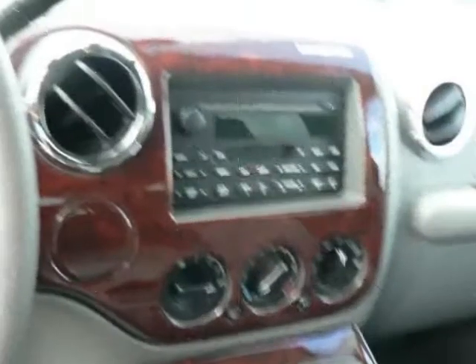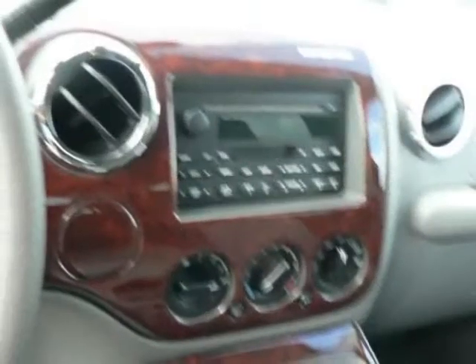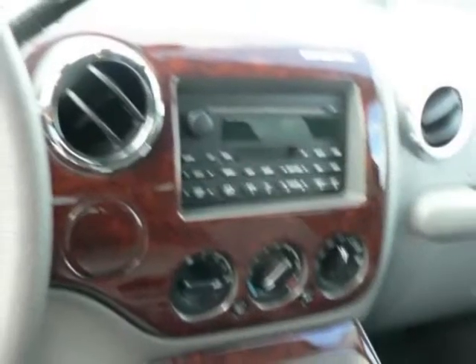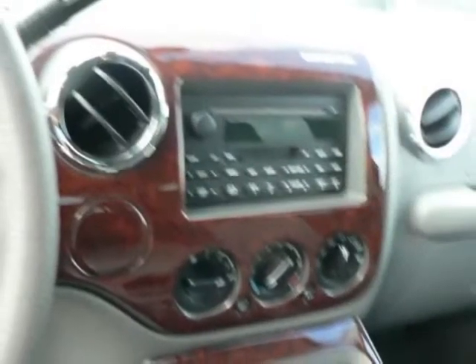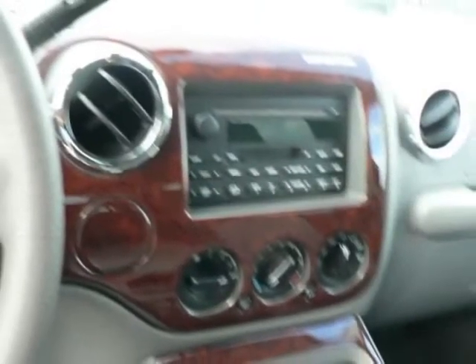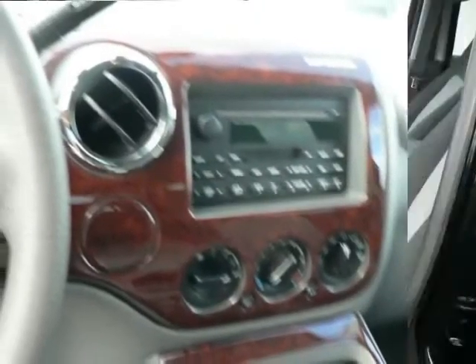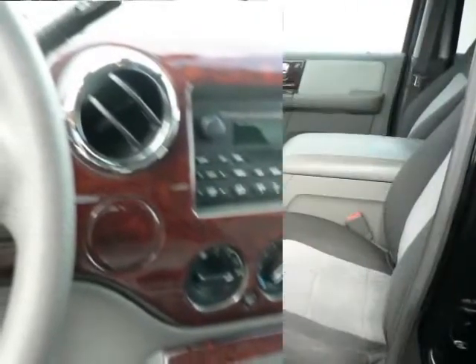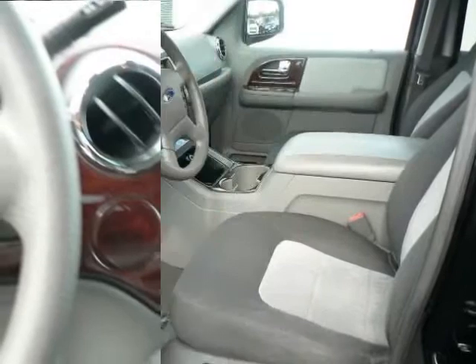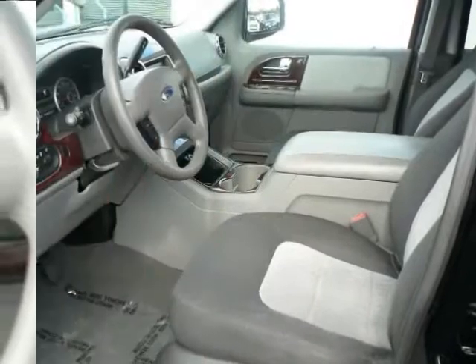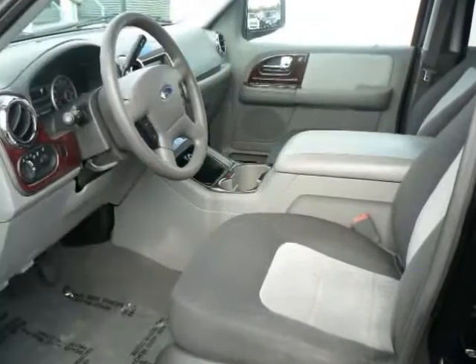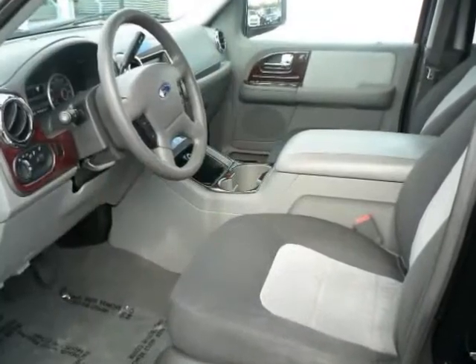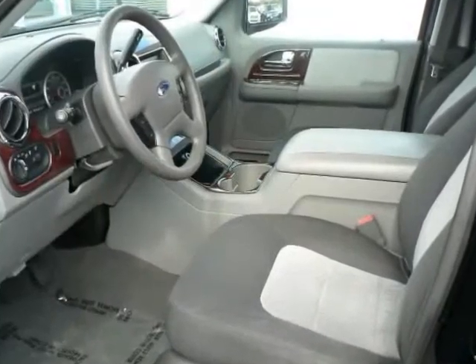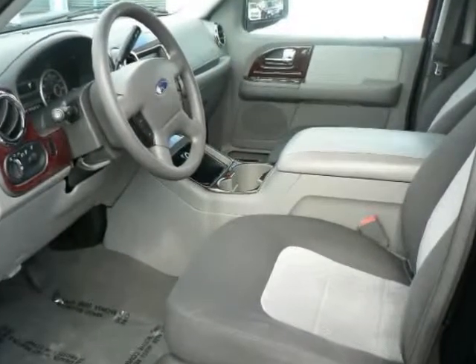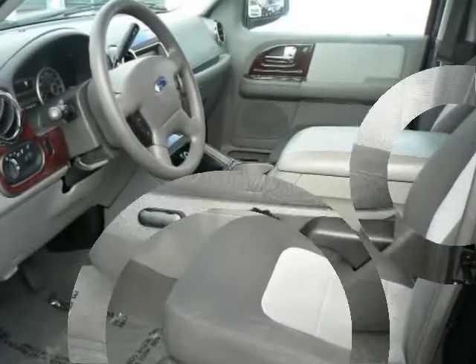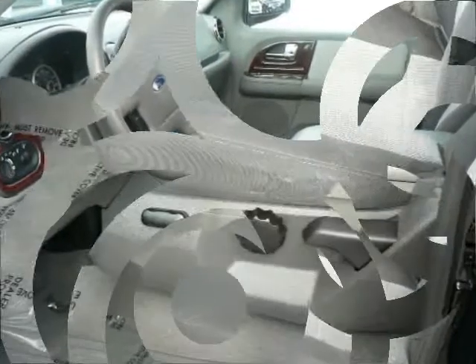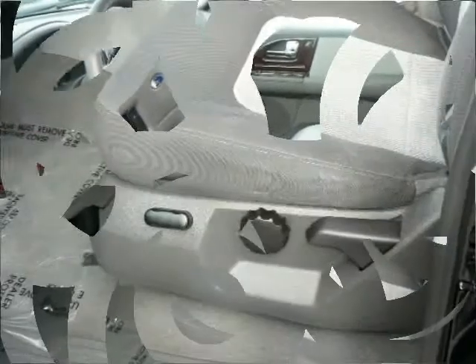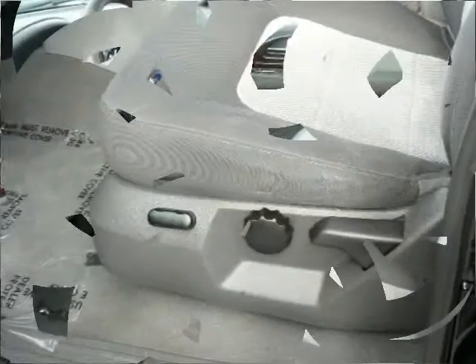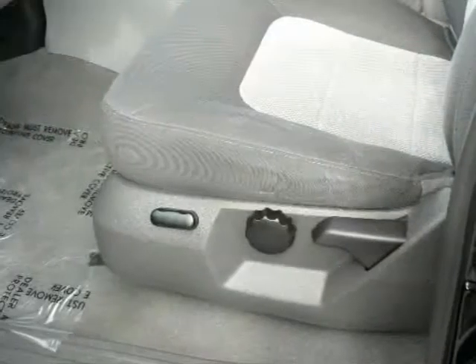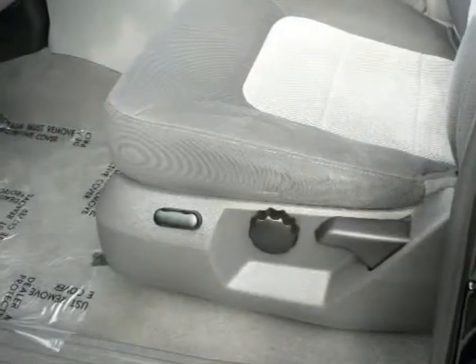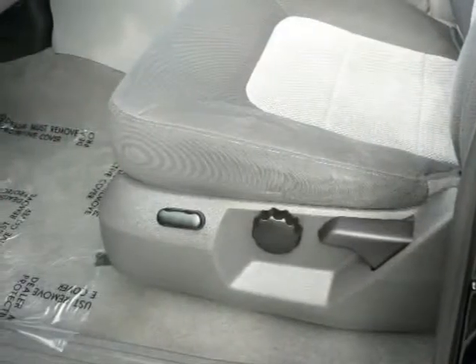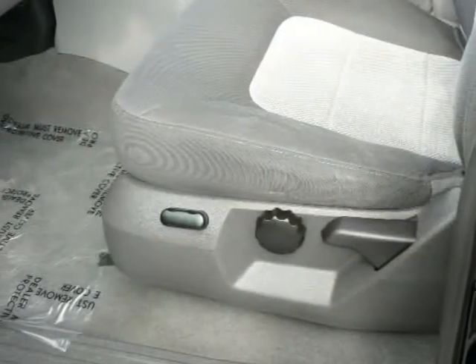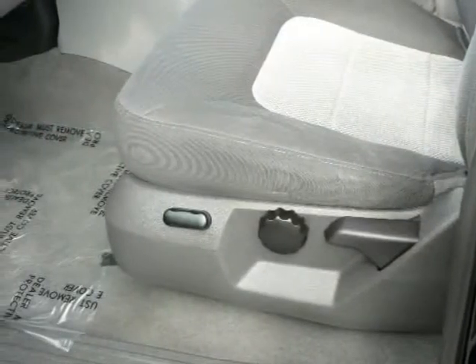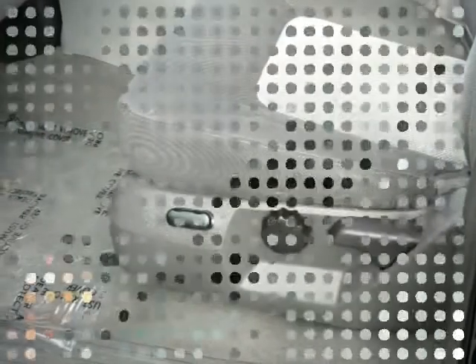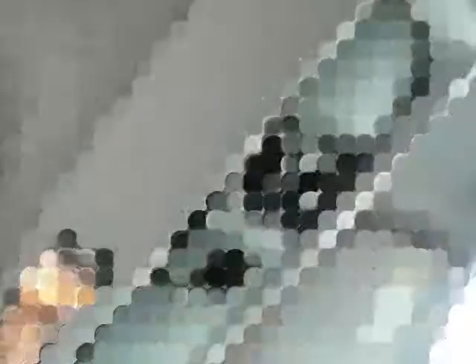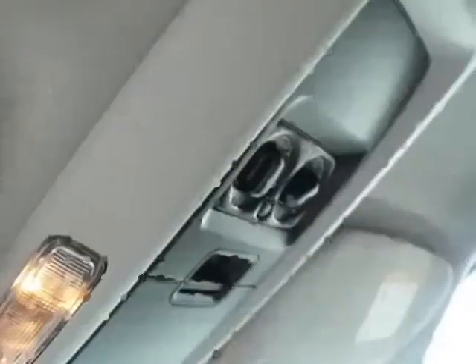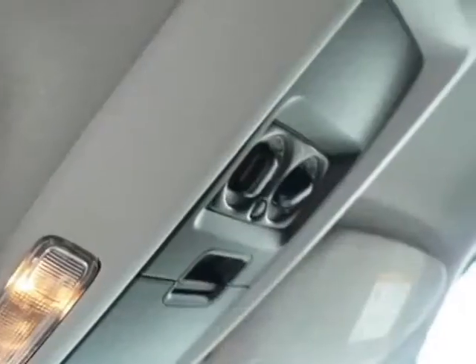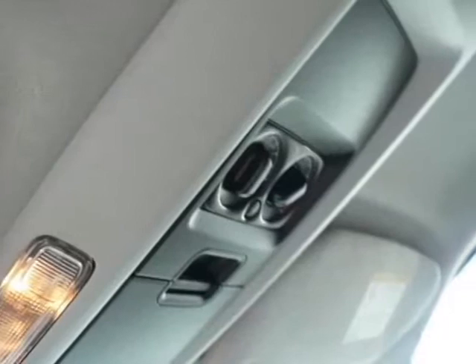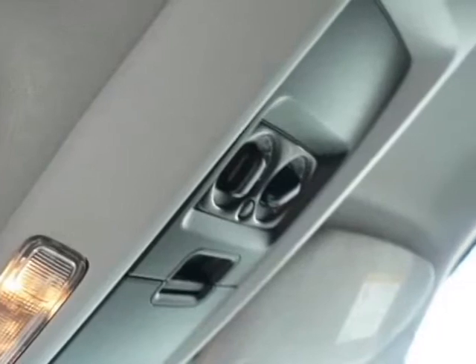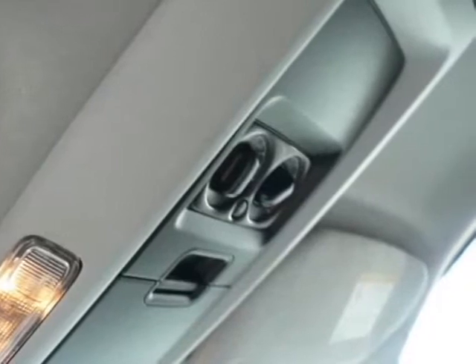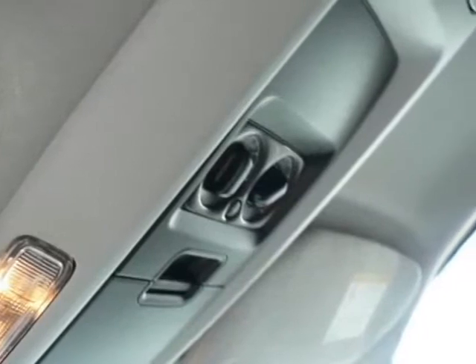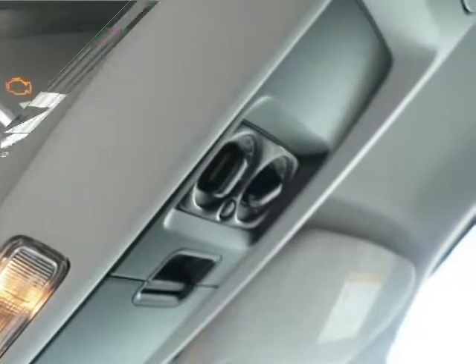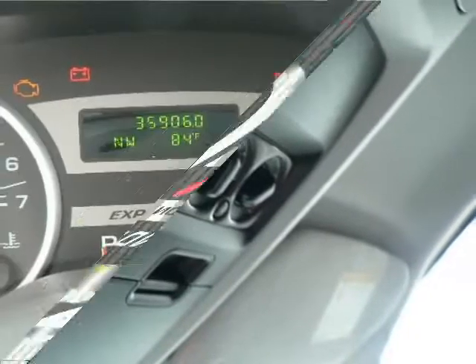For a complete list, select the options button below. Contact our friendly professional staff today for more information or to schedule a test drive.